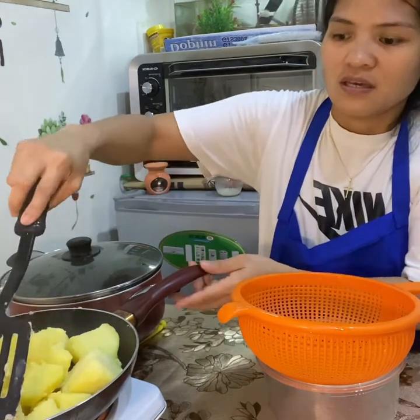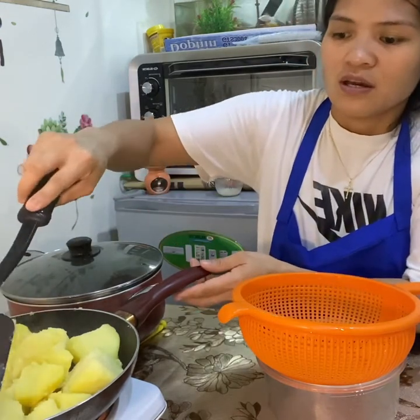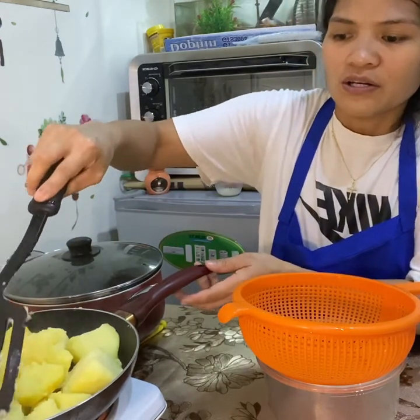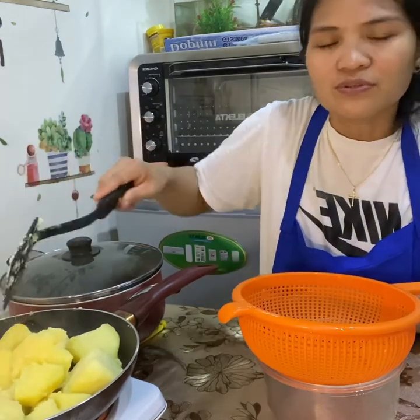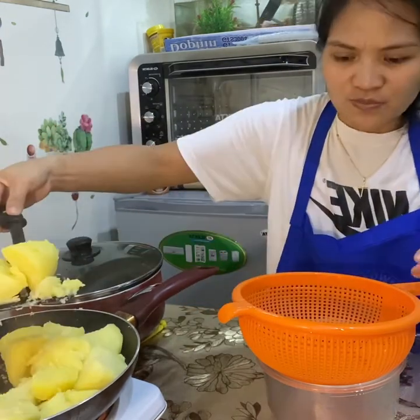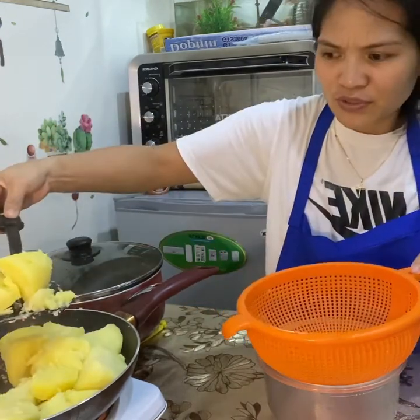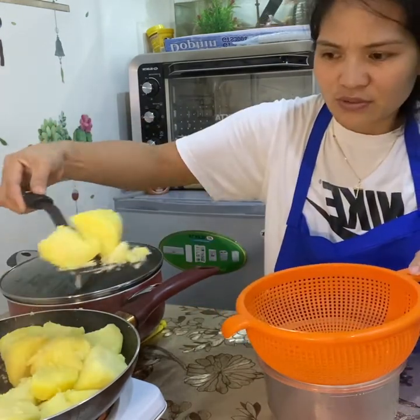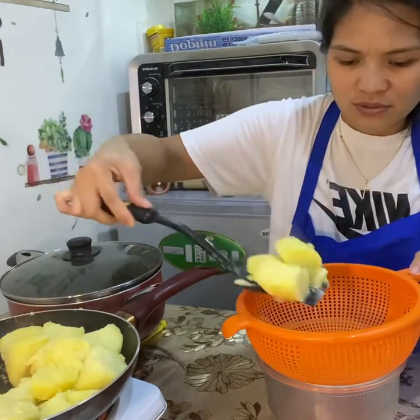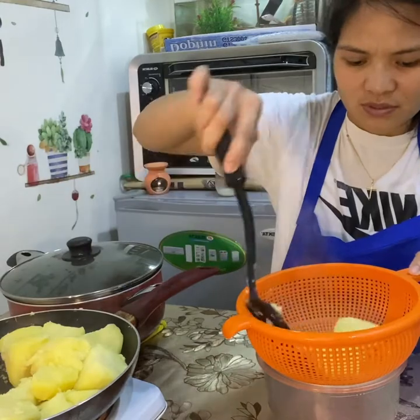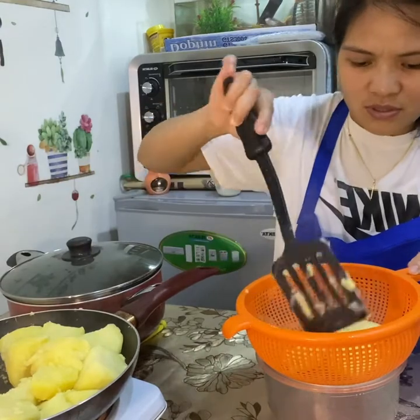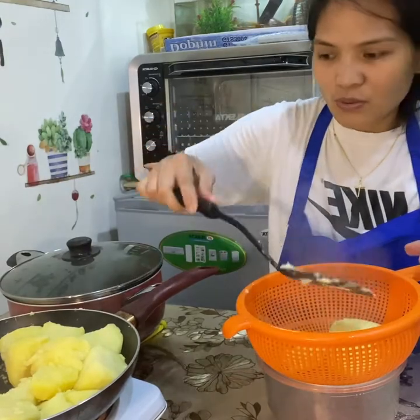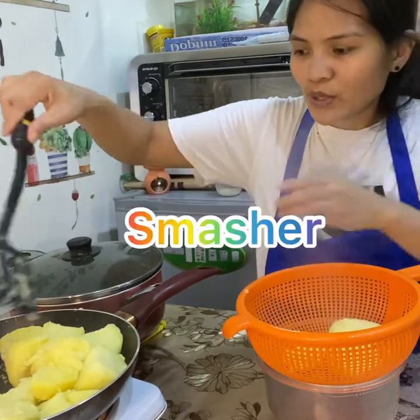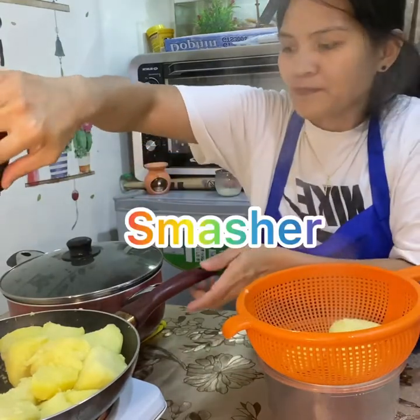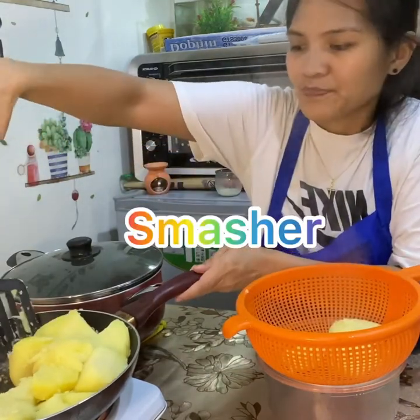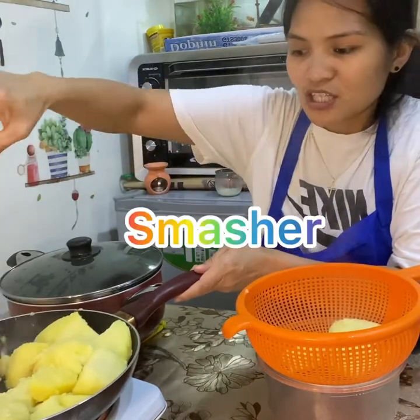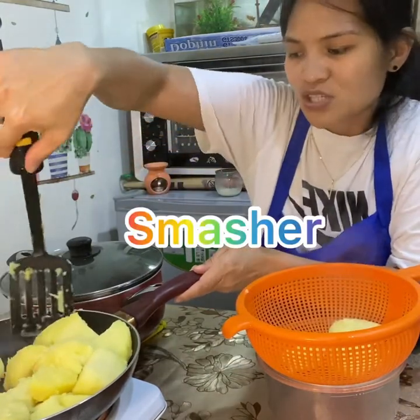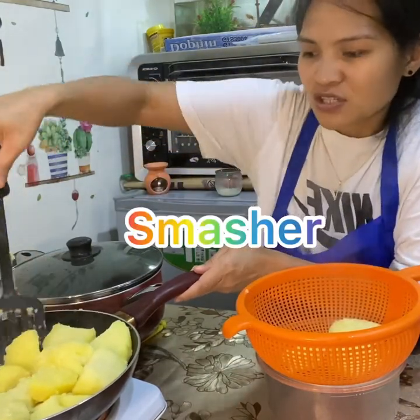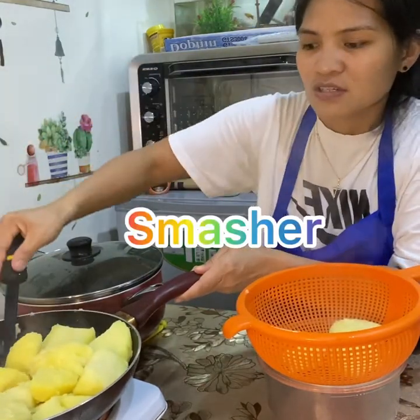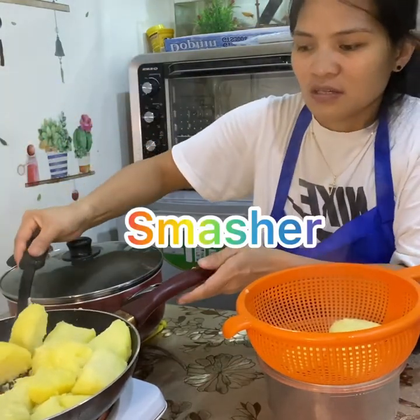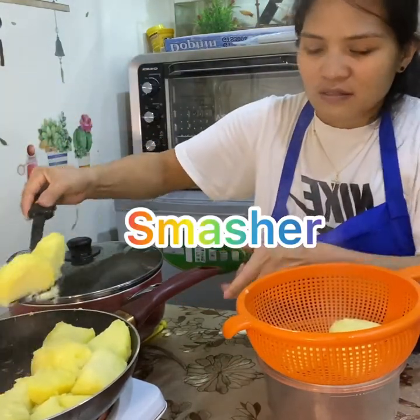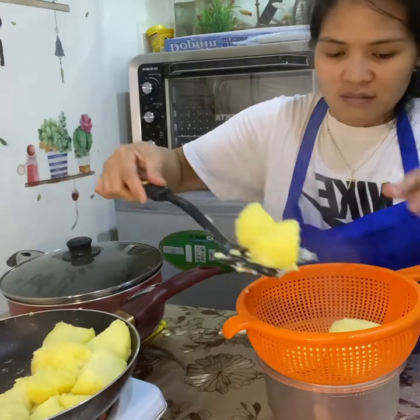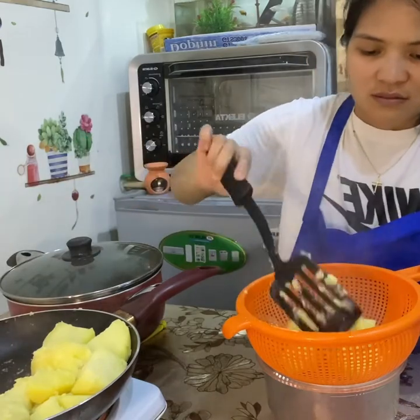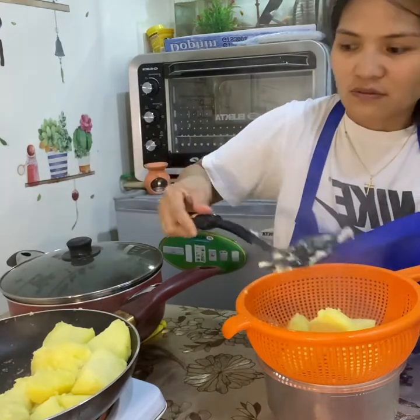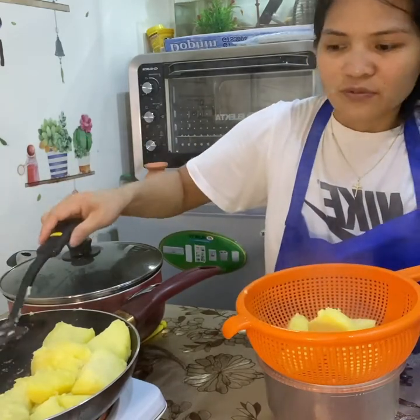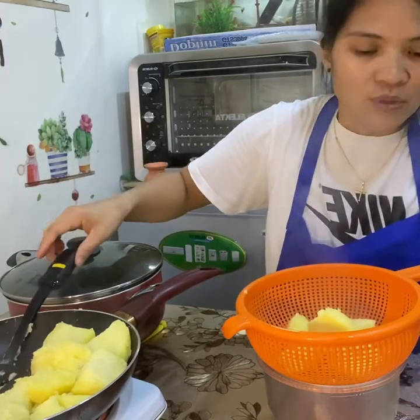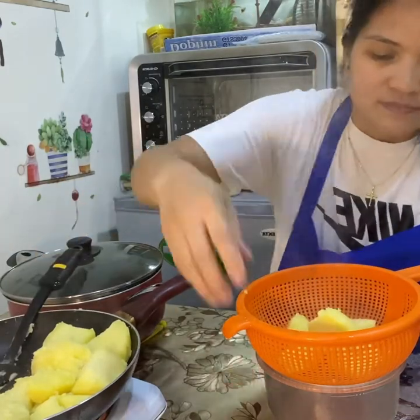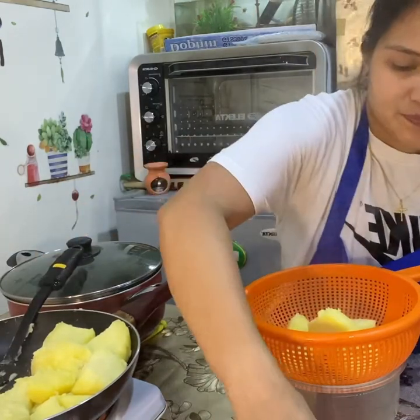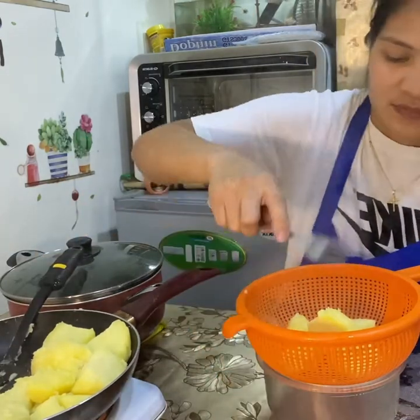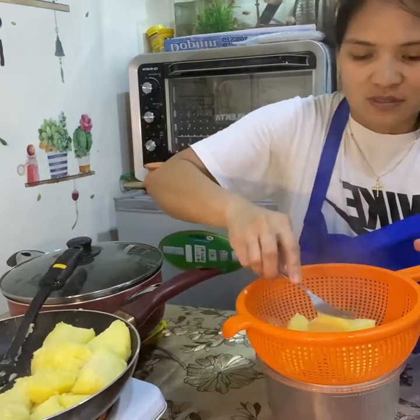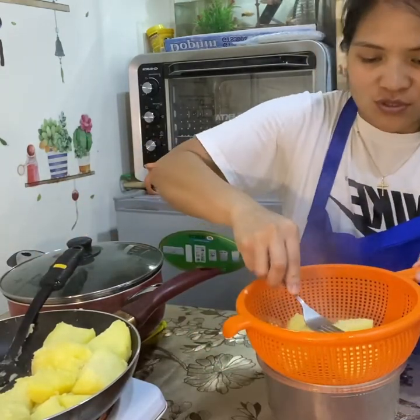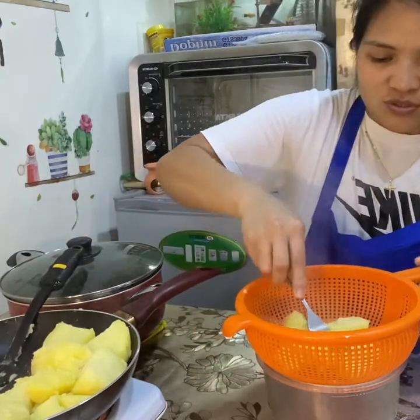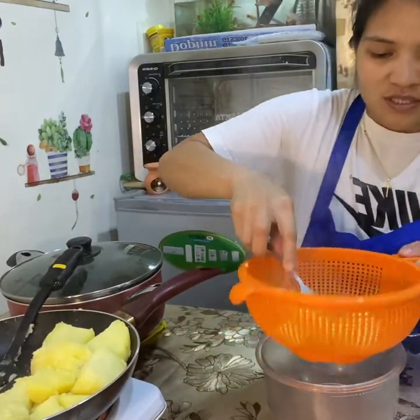You can use a blender or a masher. Then put it in the frying pan and just do it like this.